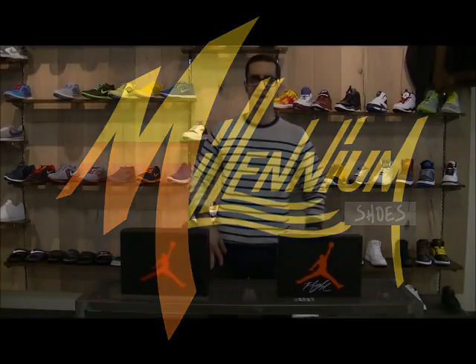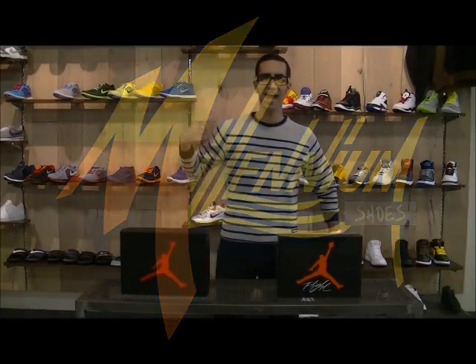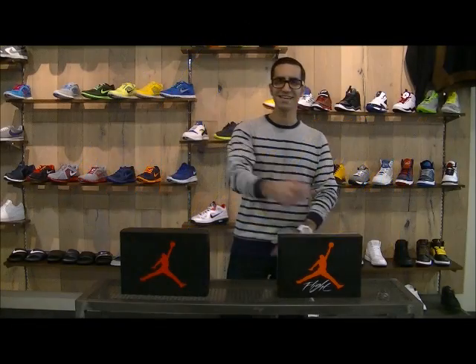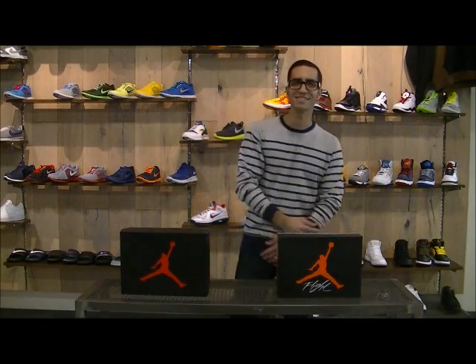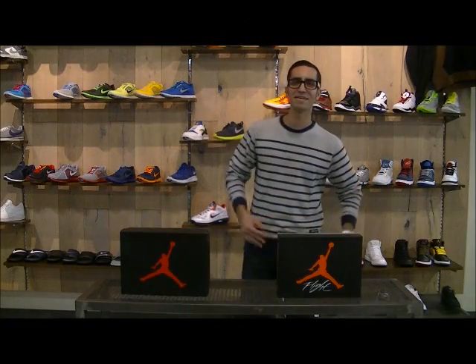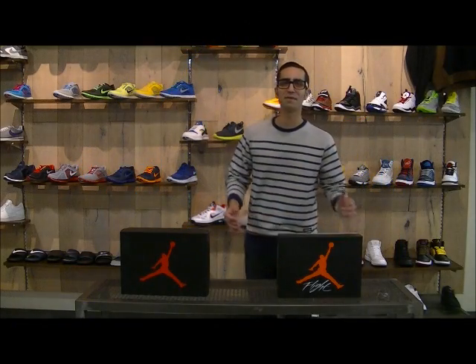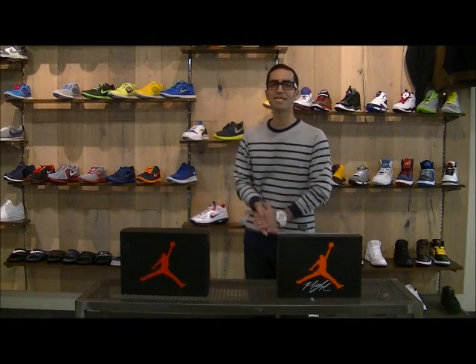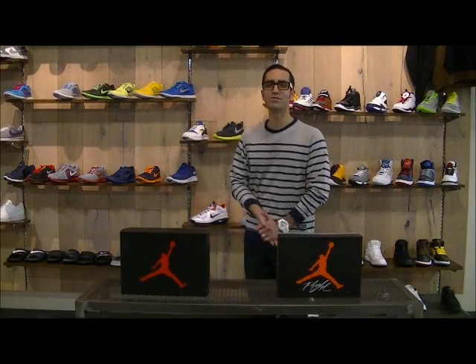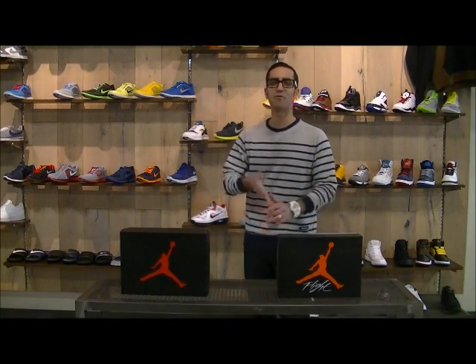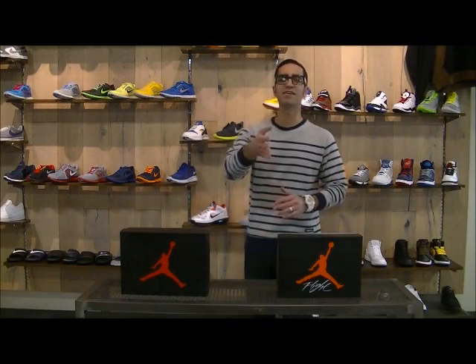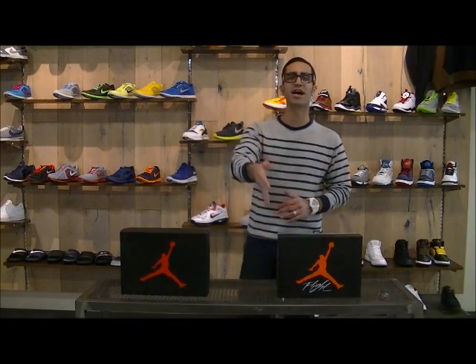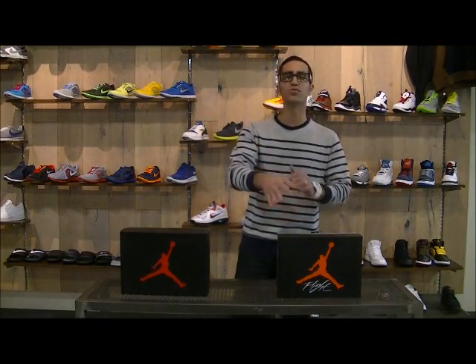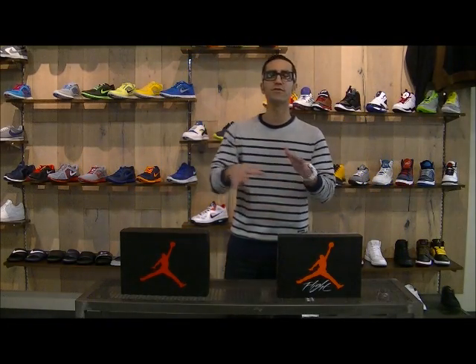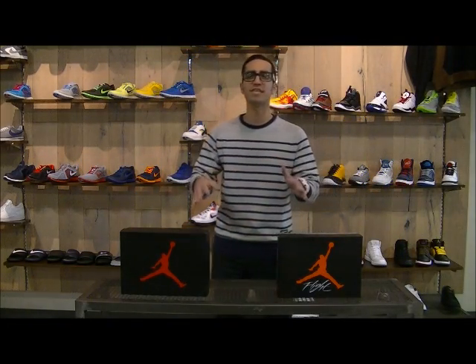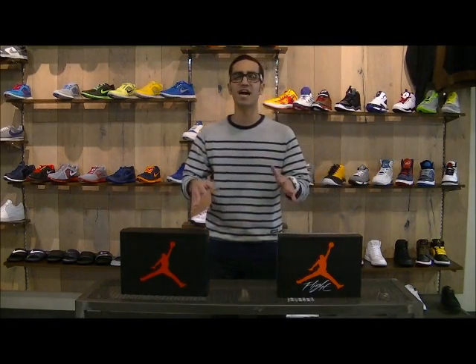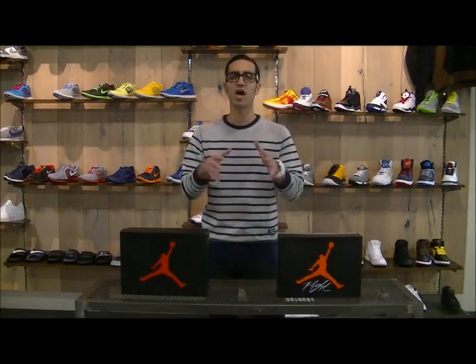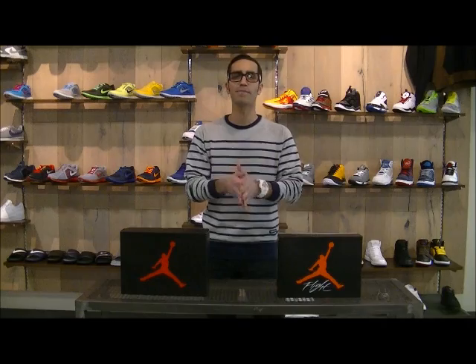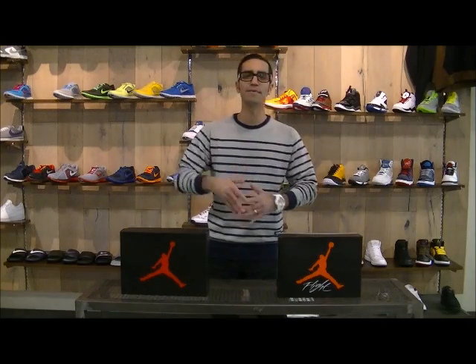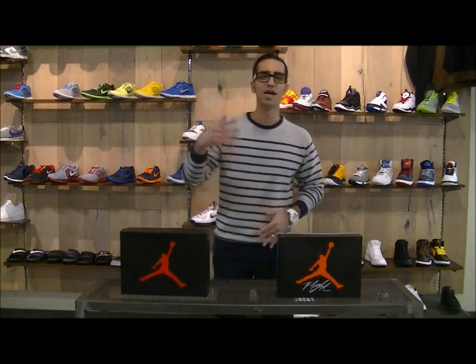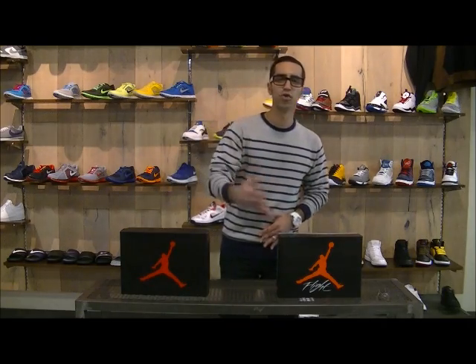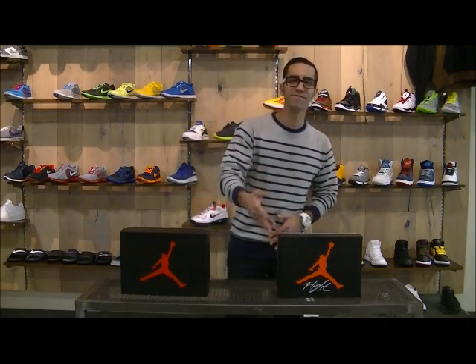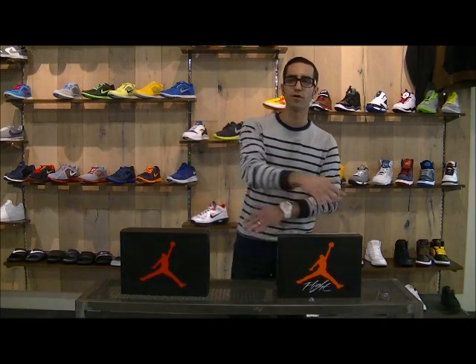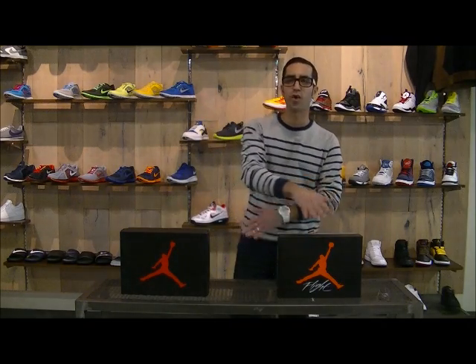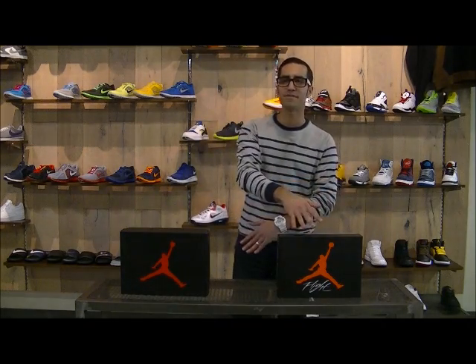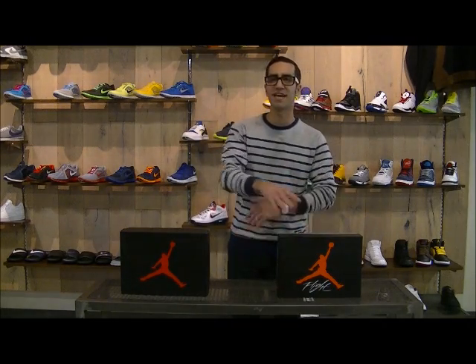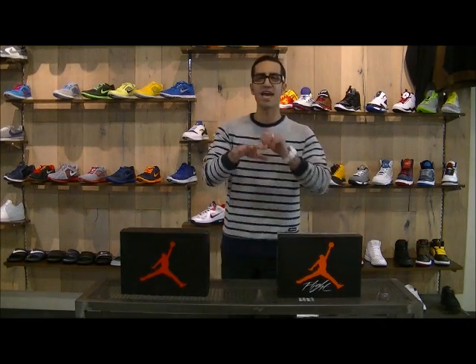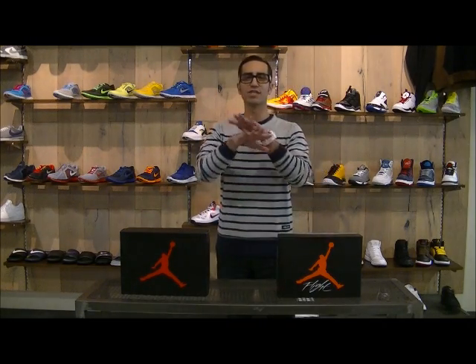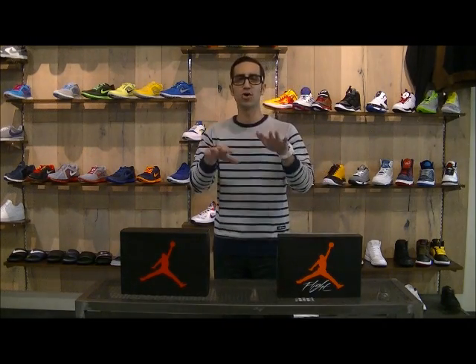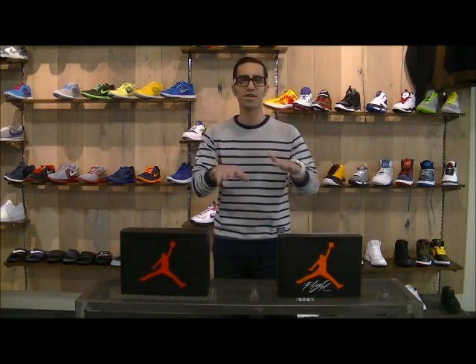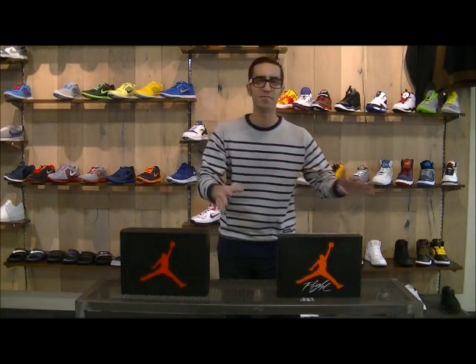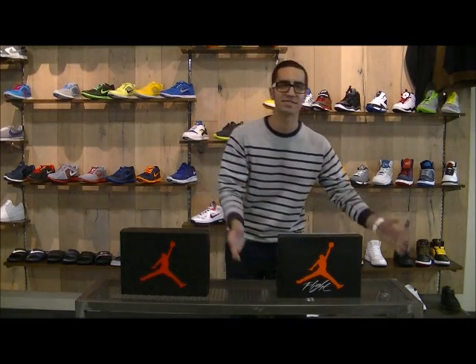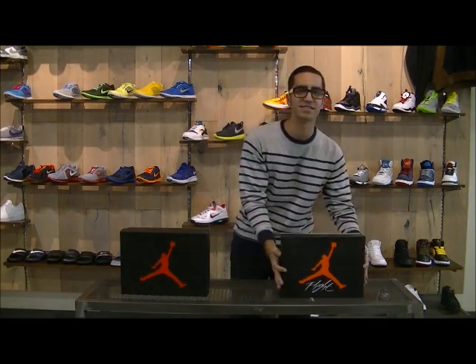Hey, this is Mickey at Millennium Shoes. I'm gonna give you guys a review today of the upcoming Jordan 4 drop-in today. You don't wanna even miss this.